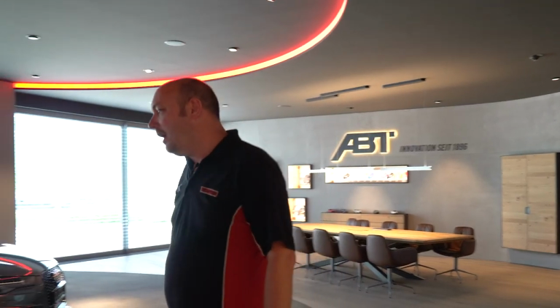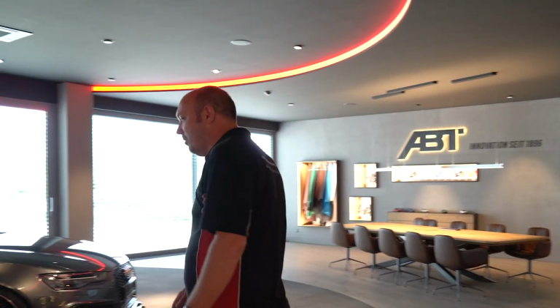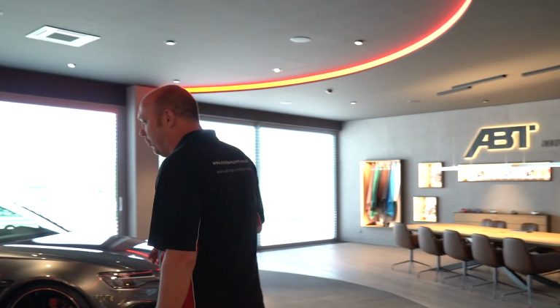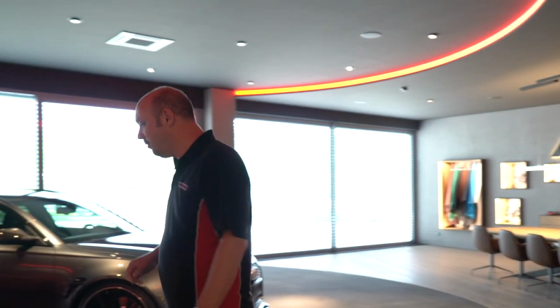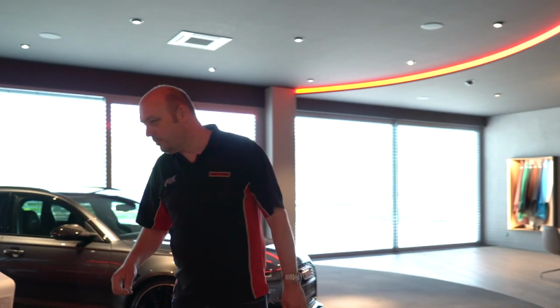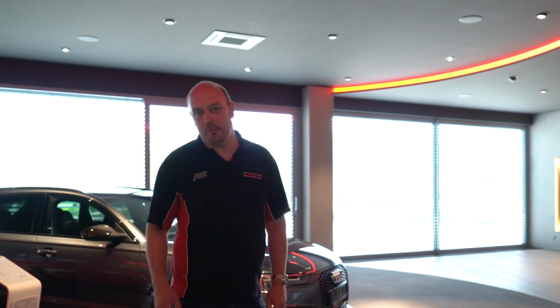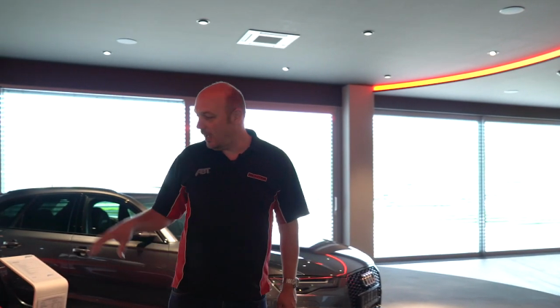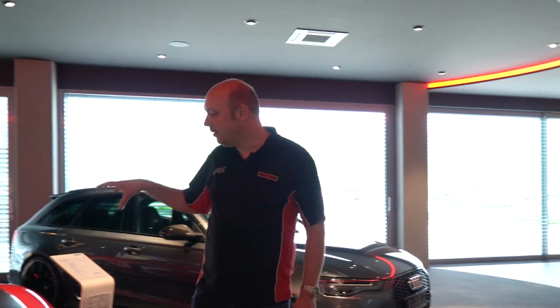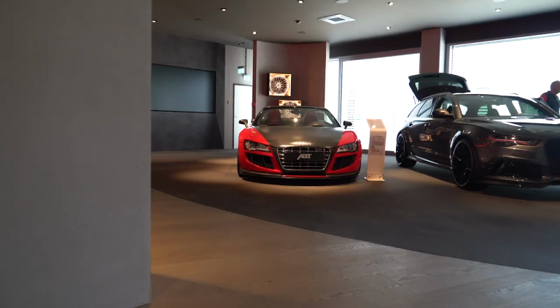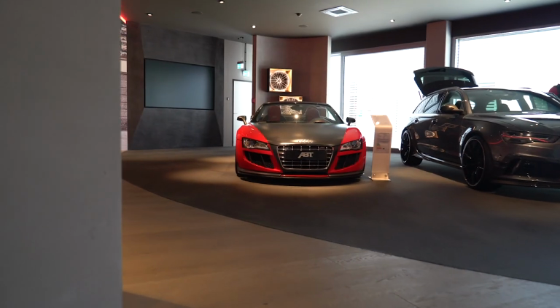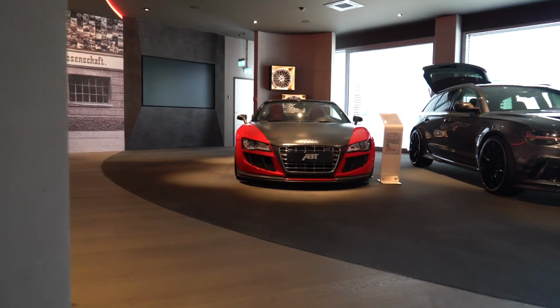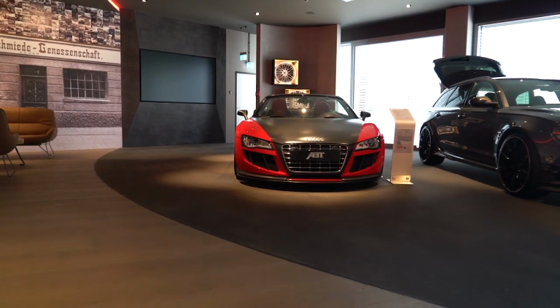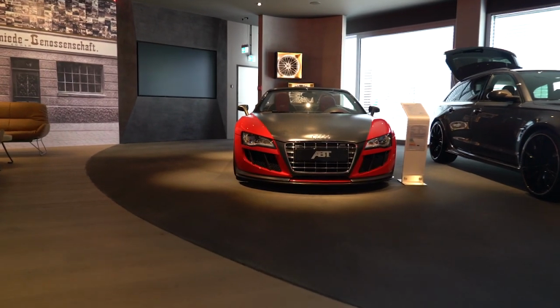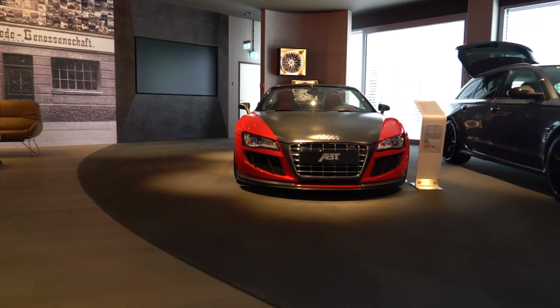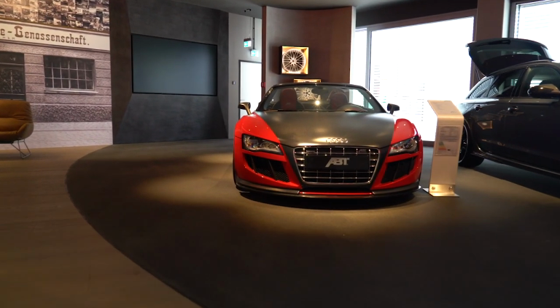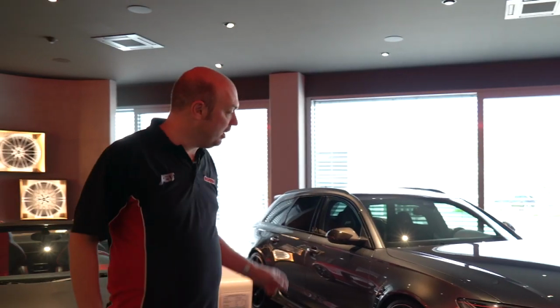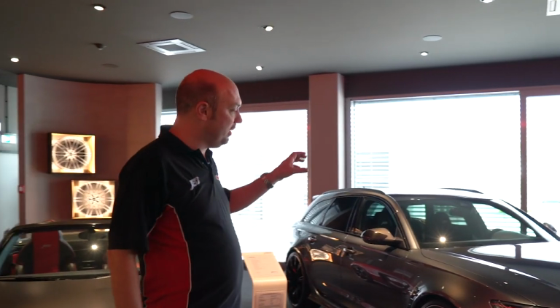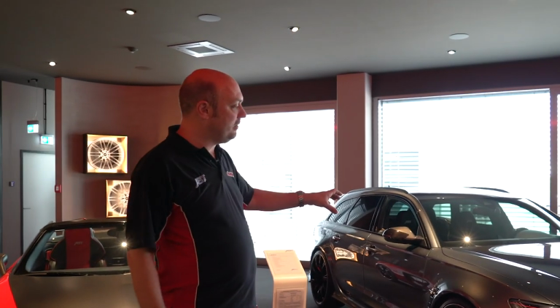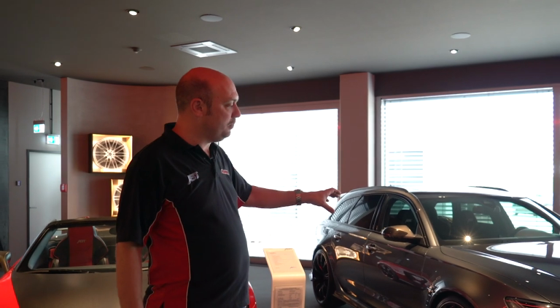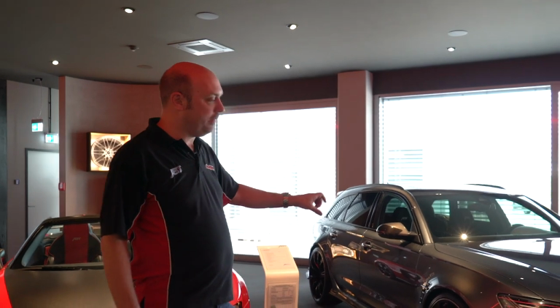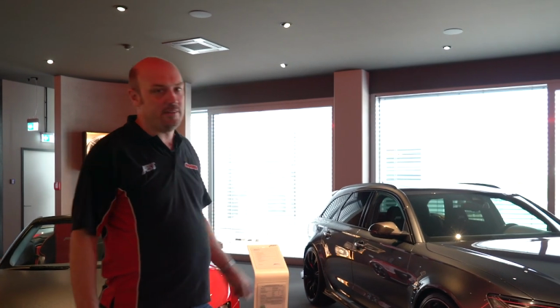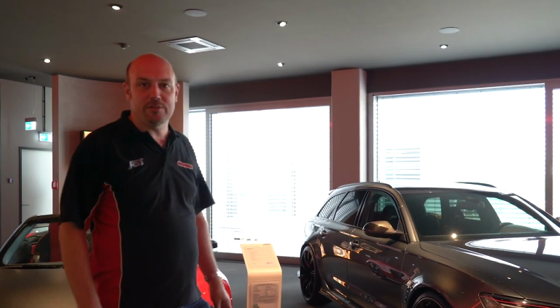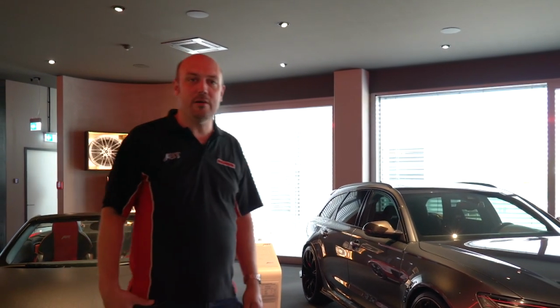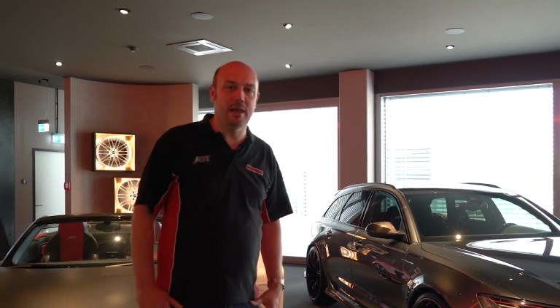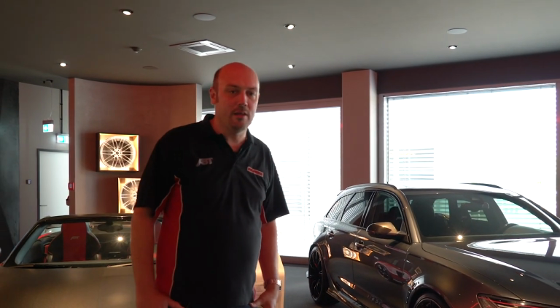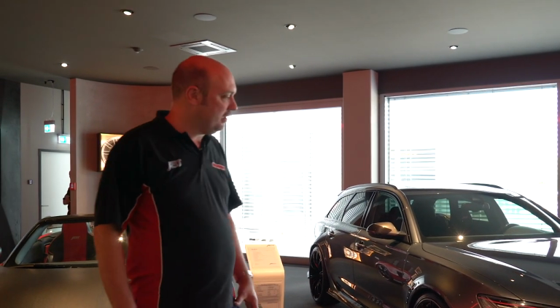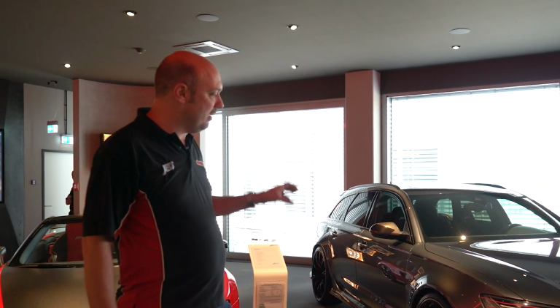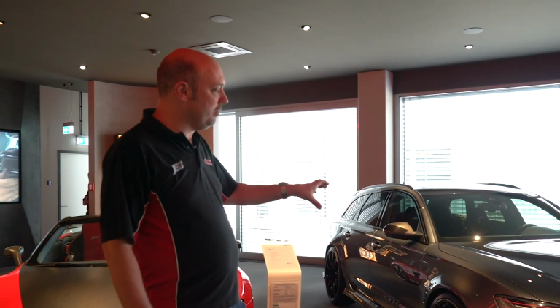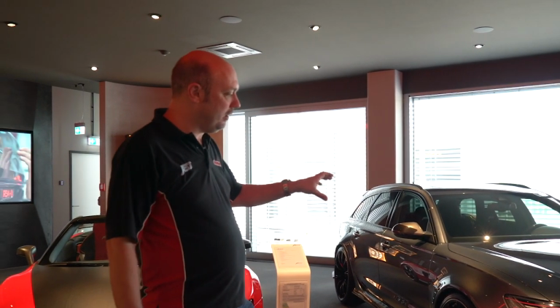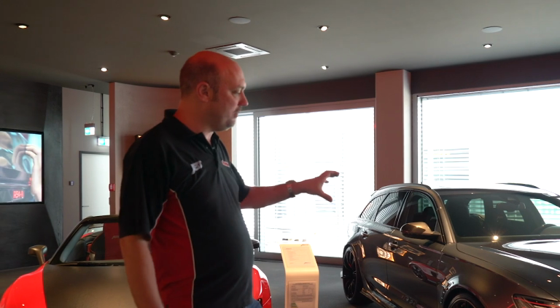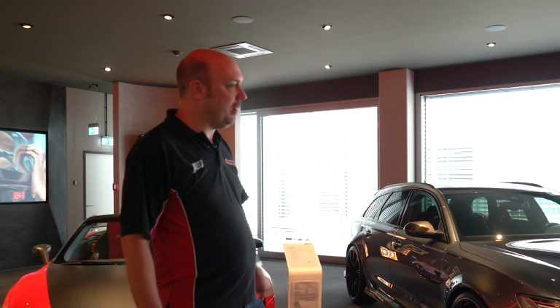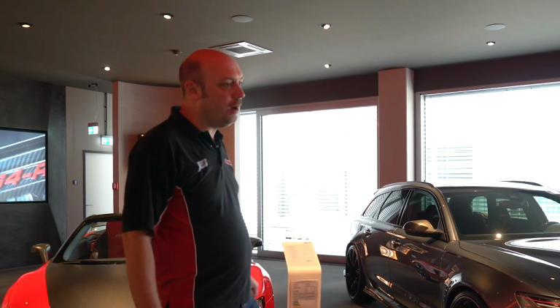In here at the moment we've got two vehicles. We've got the amazing Abt GTS — so it's an R8 GTS. Across the other side, we've got the RS6 Plus, which is the car we're showing our customer later. This one's in Daytona Grey — absolutely amazing car.